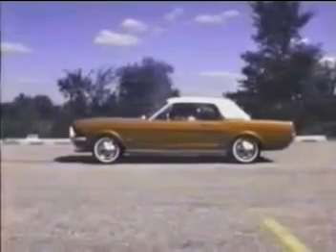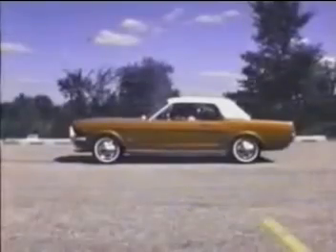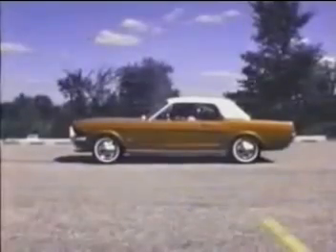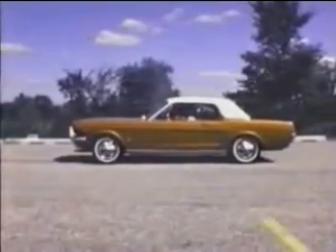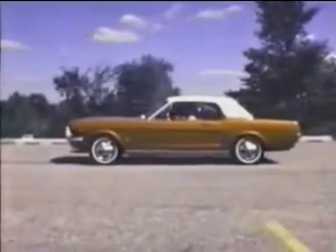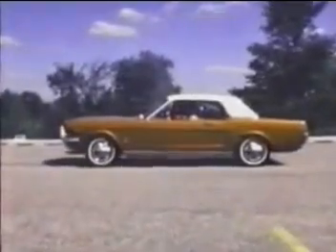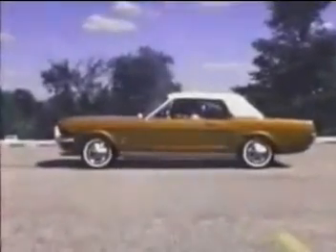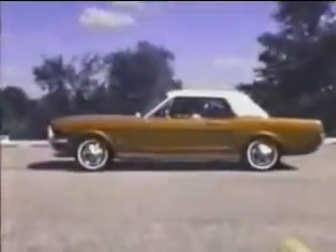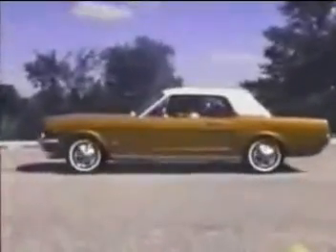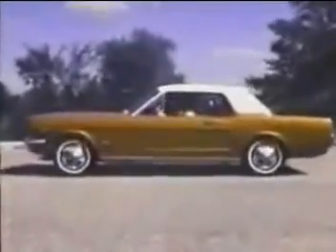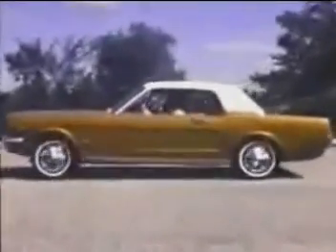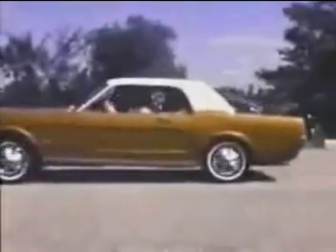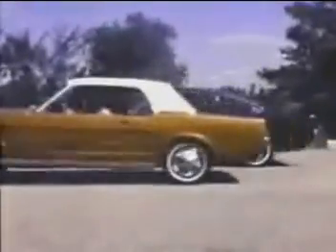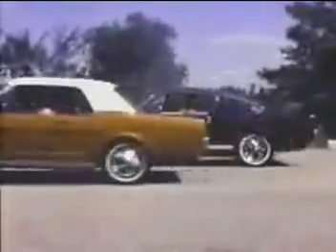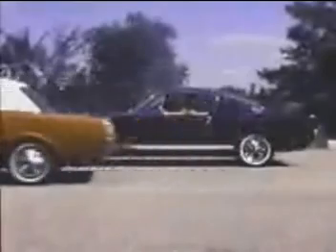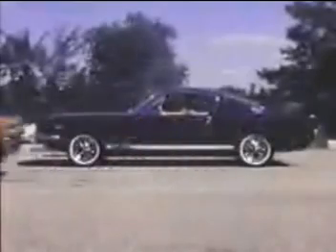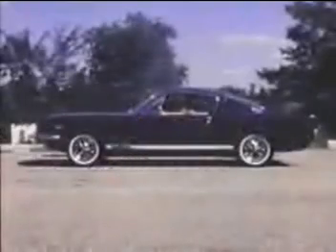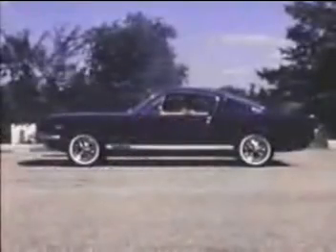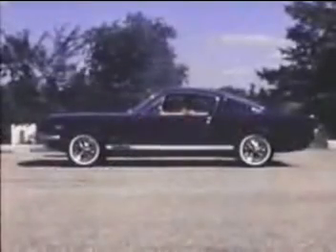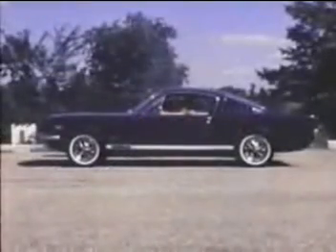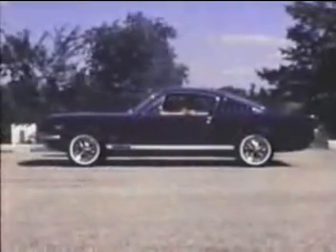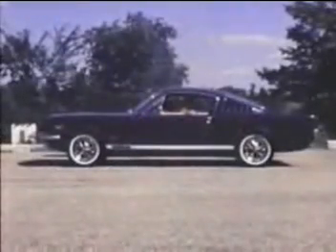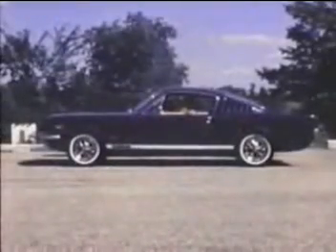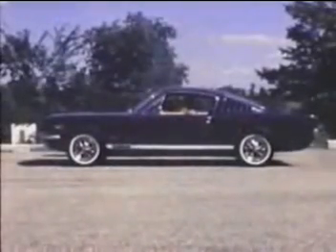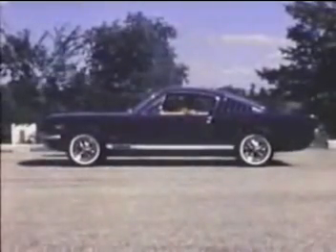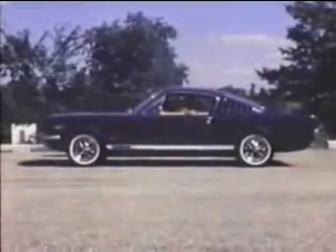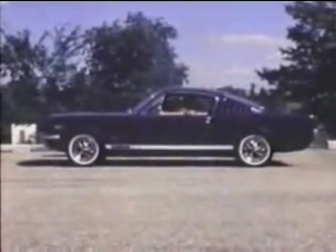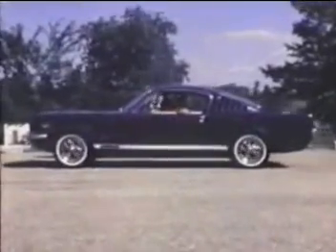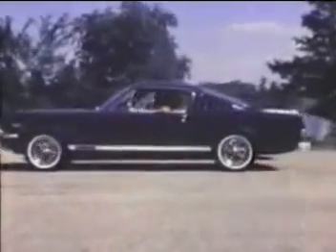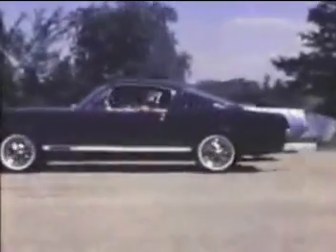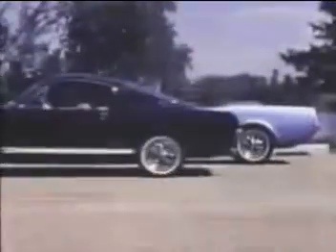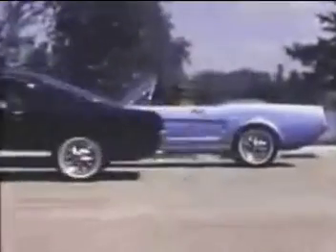But the award-winning profile hasn't changed on any of the three models: the hardtop, the sporty fastback shown here with GT equipment, and the convertible.